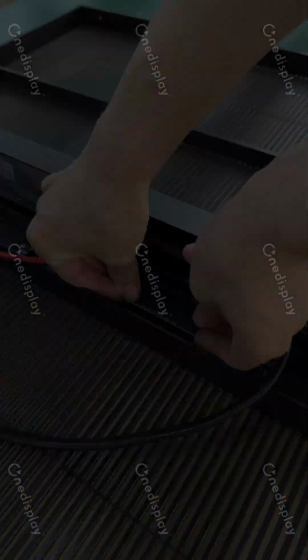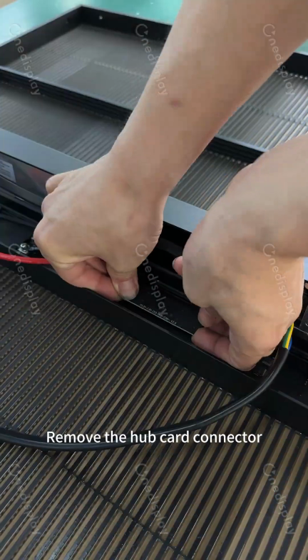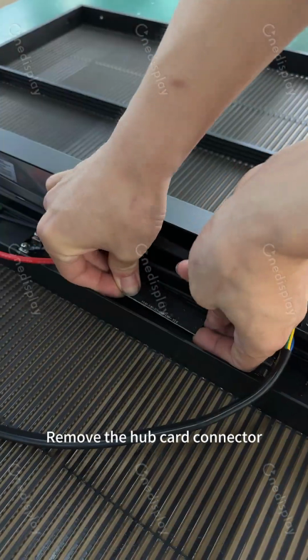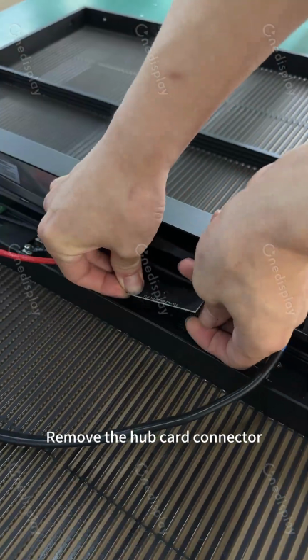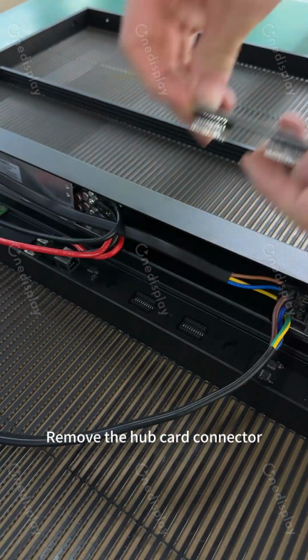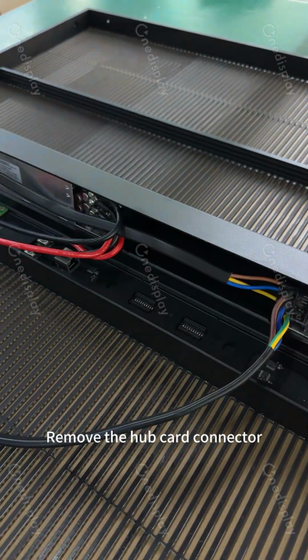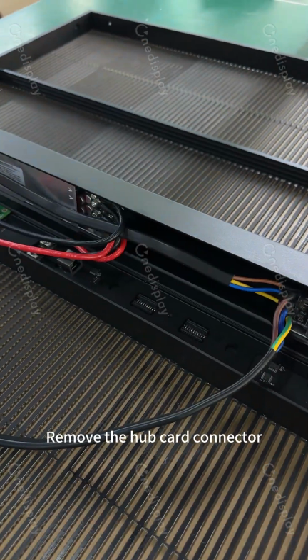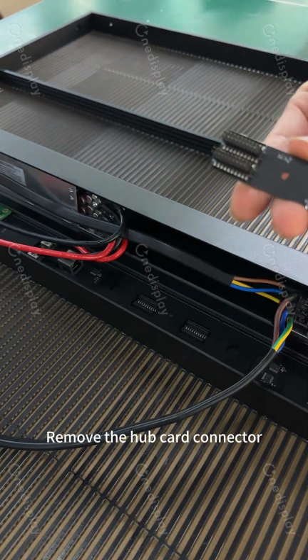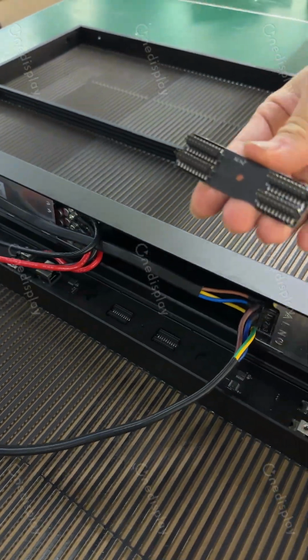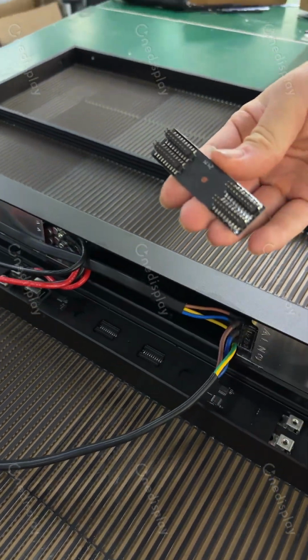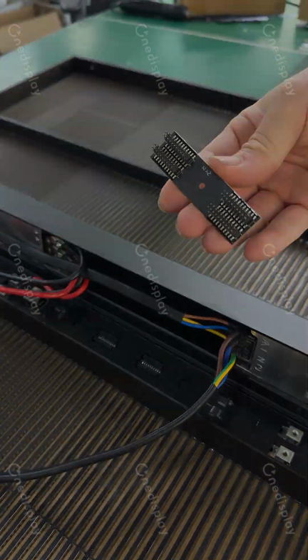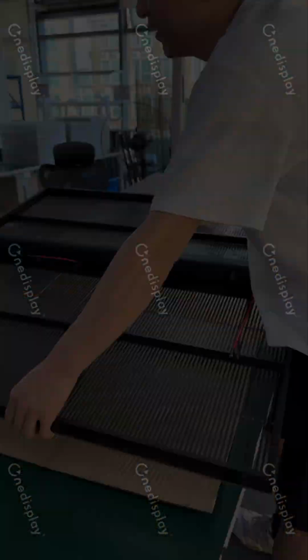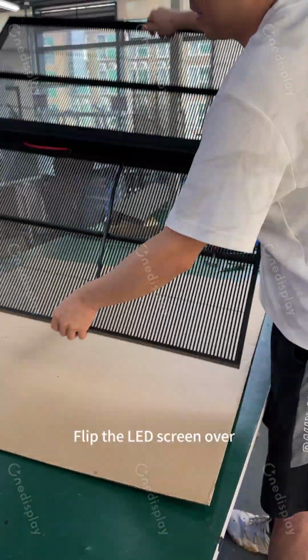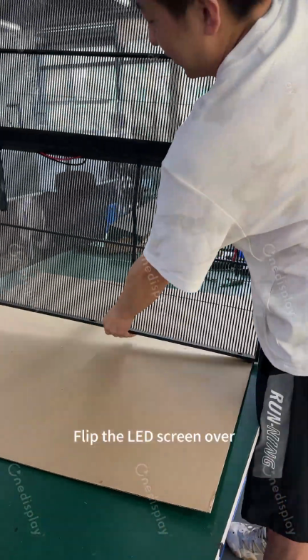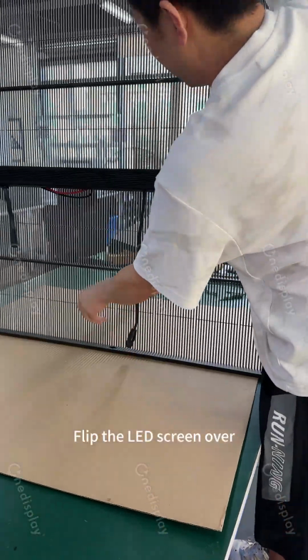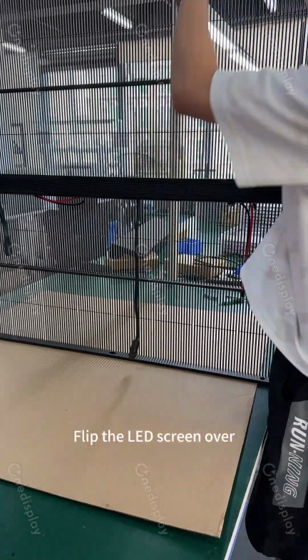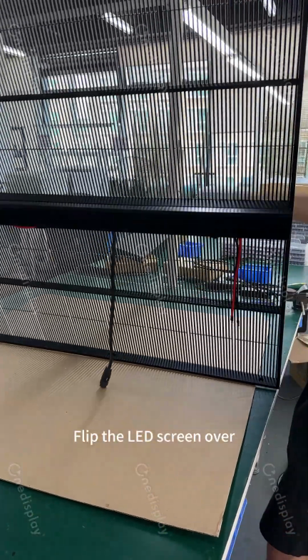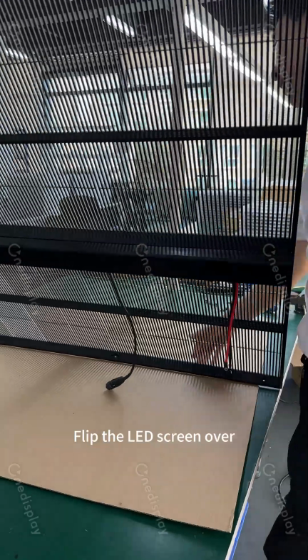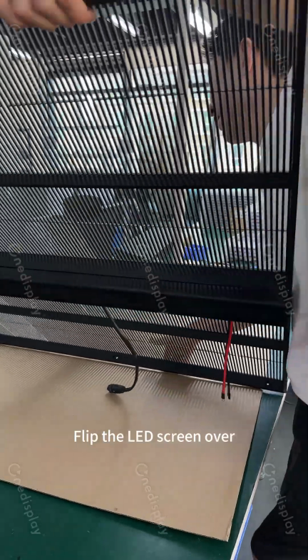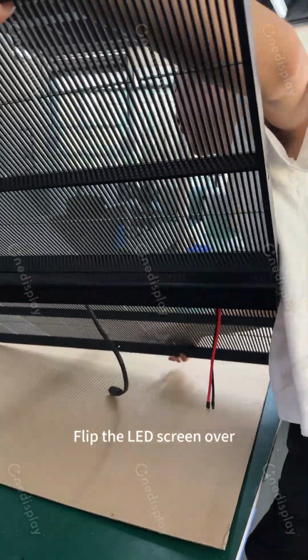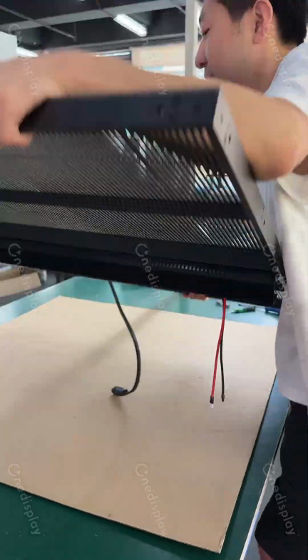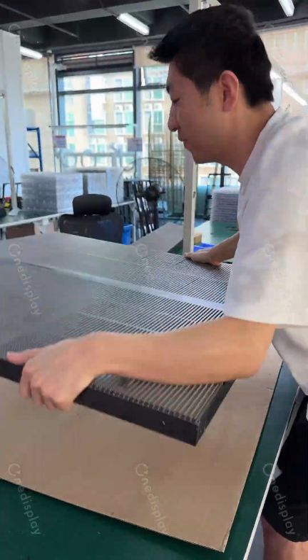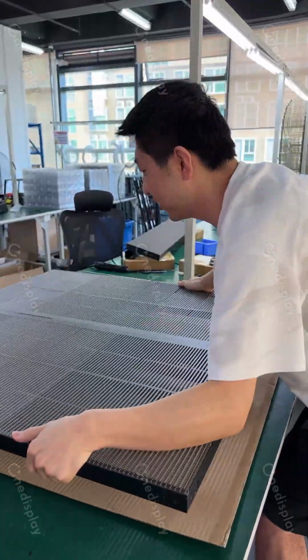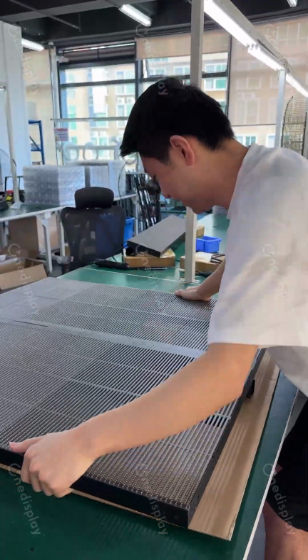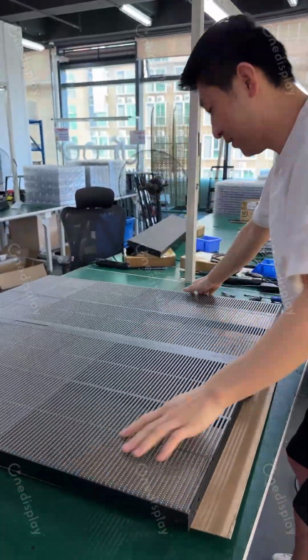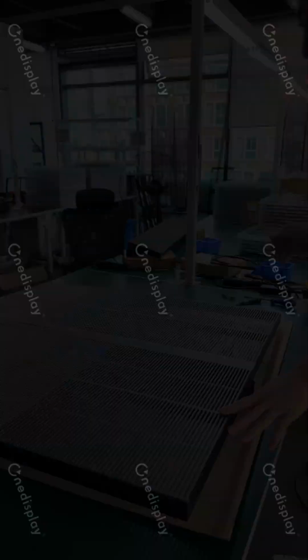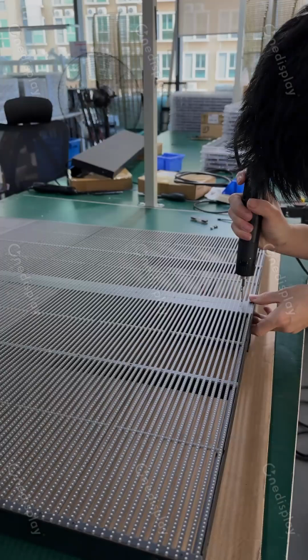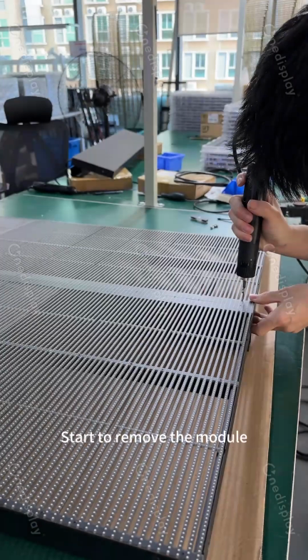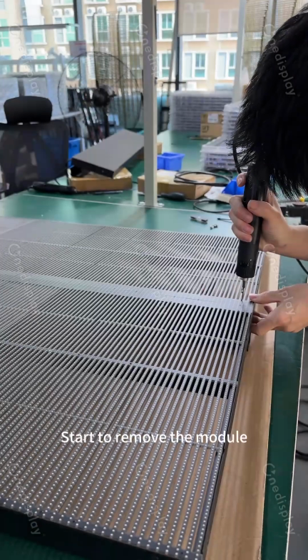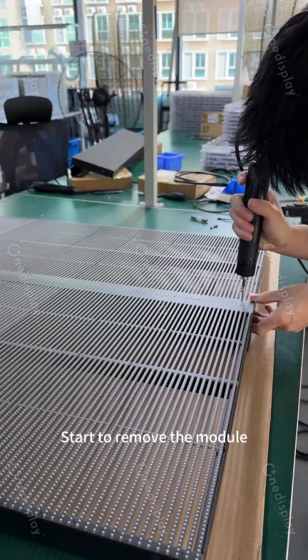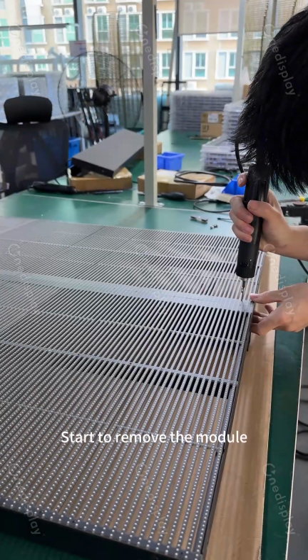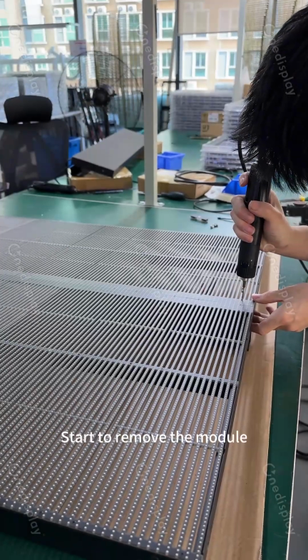Remove the hub card connector. Flip the LED screen over. Start to remove the module.